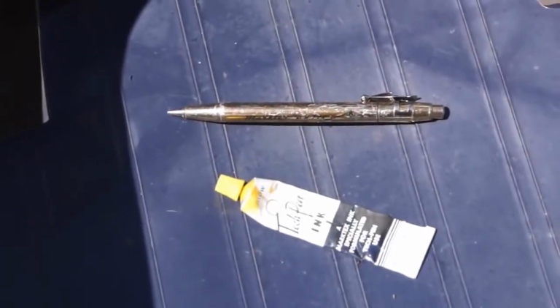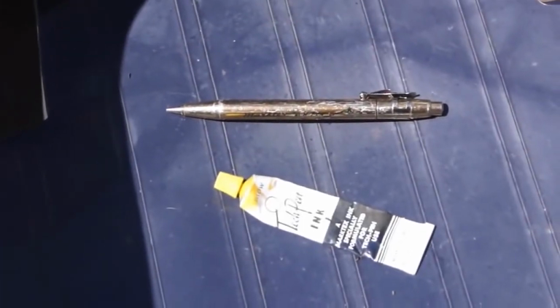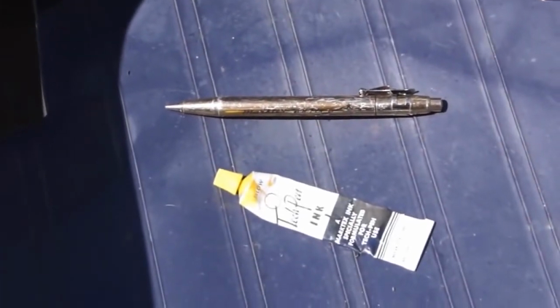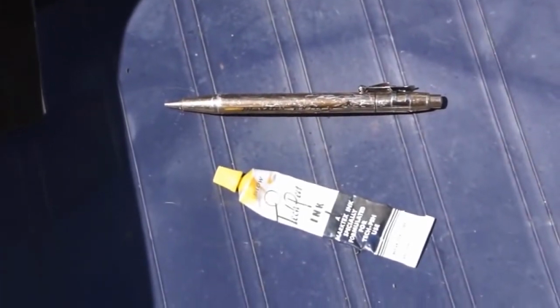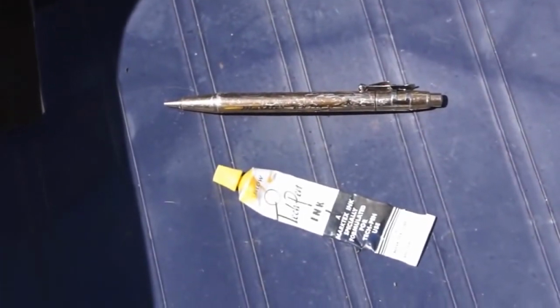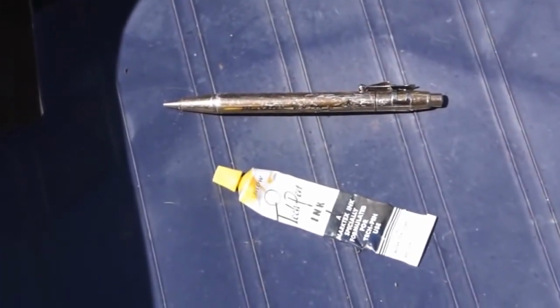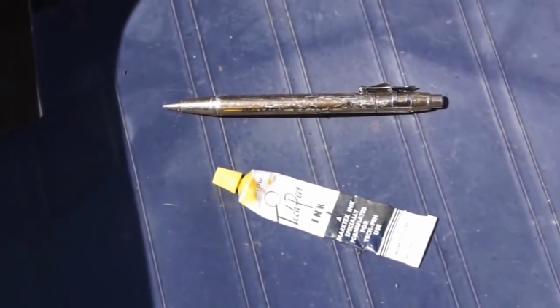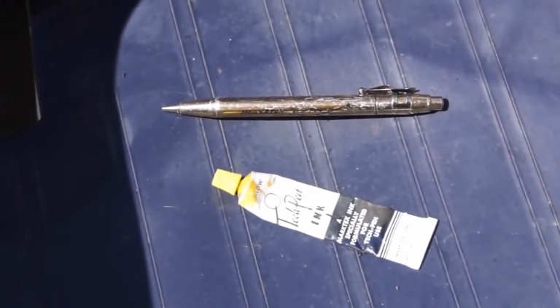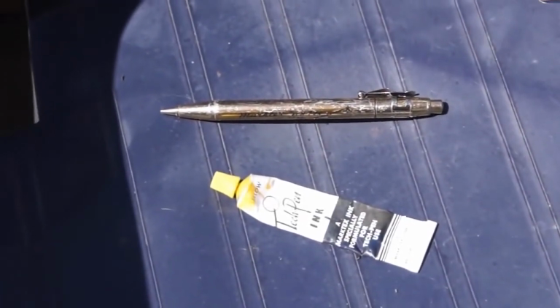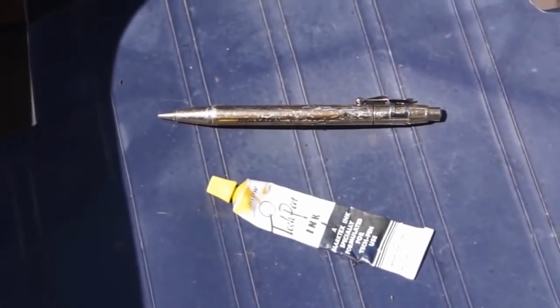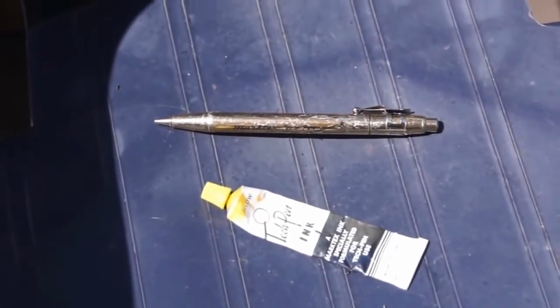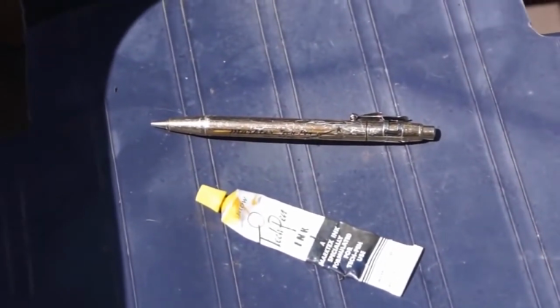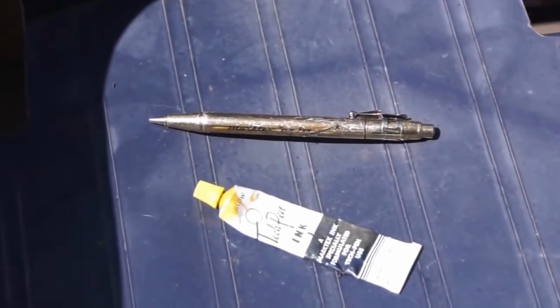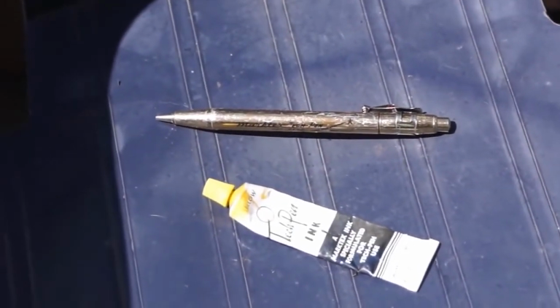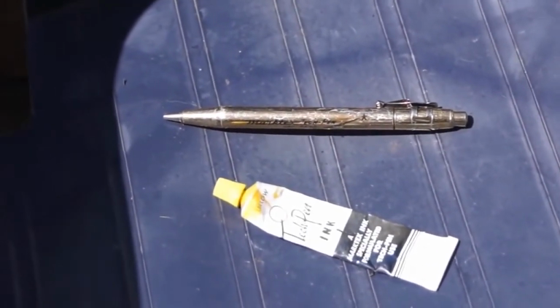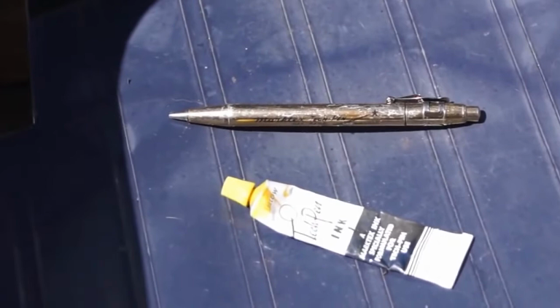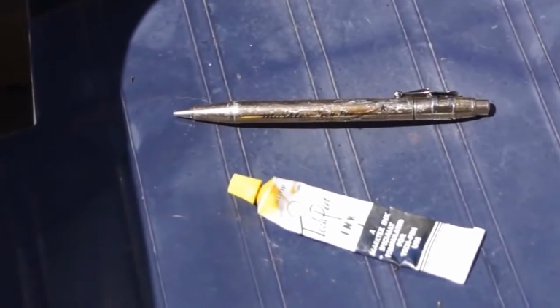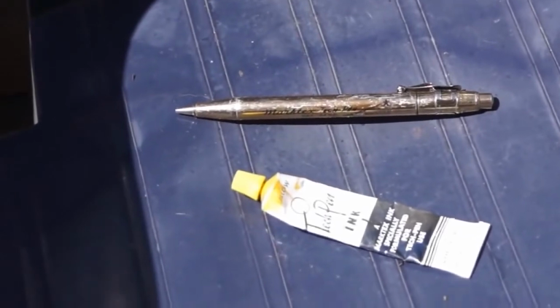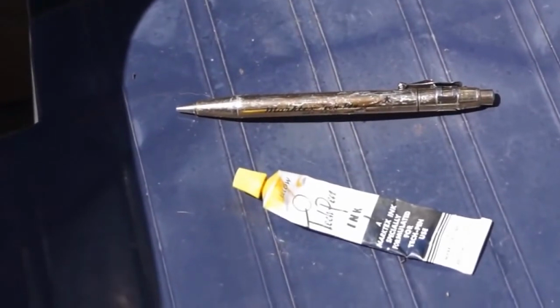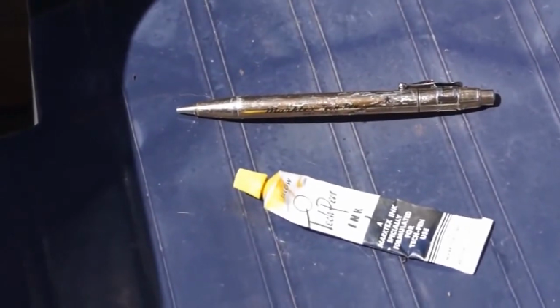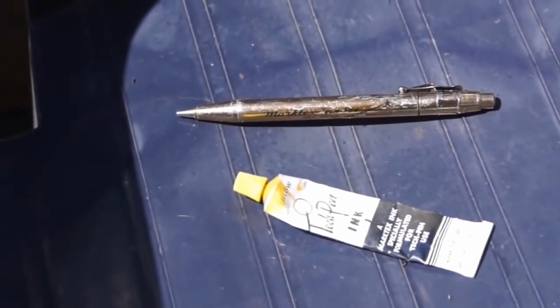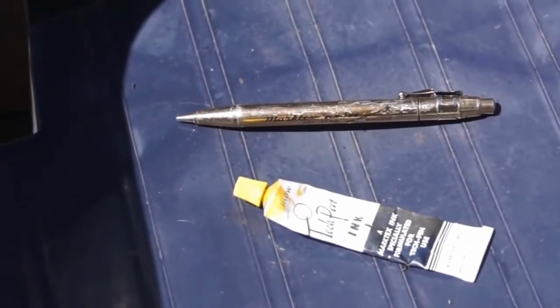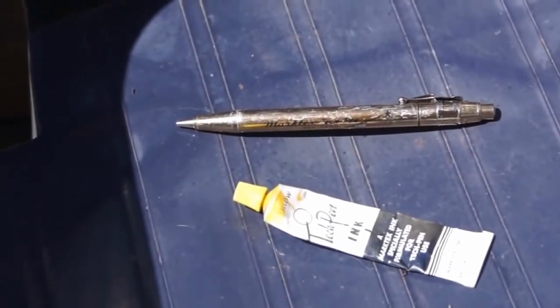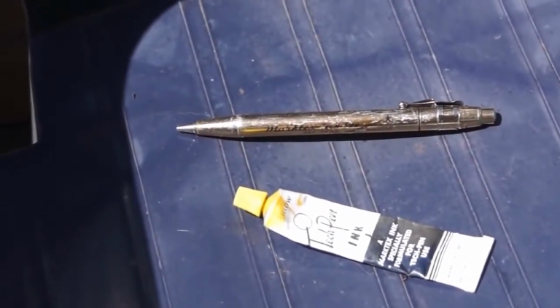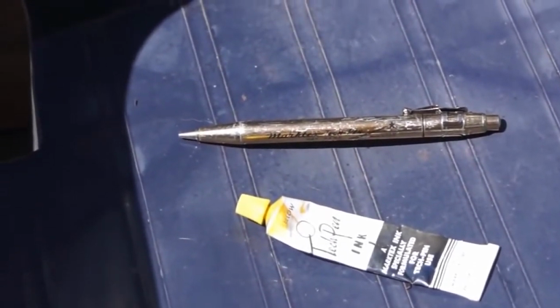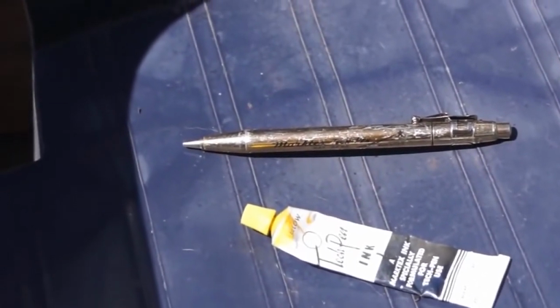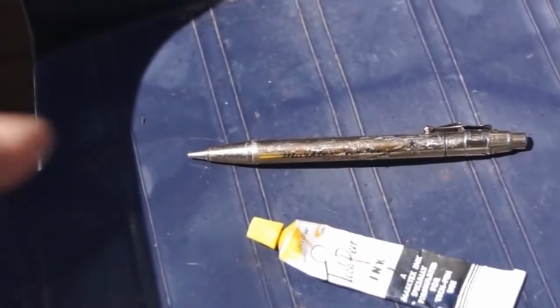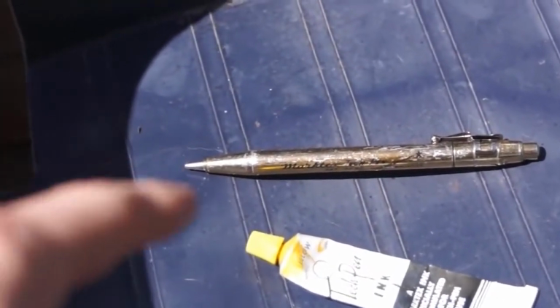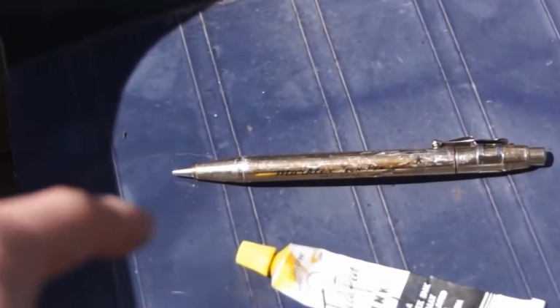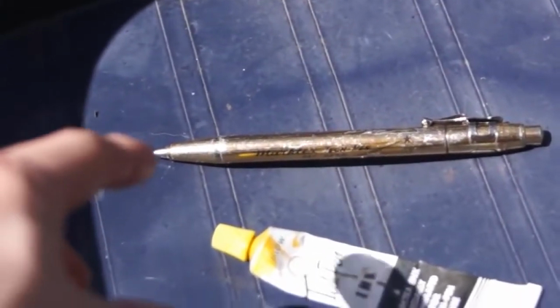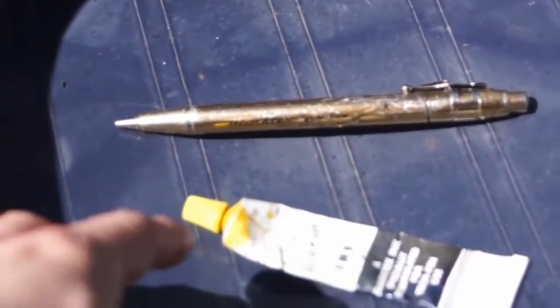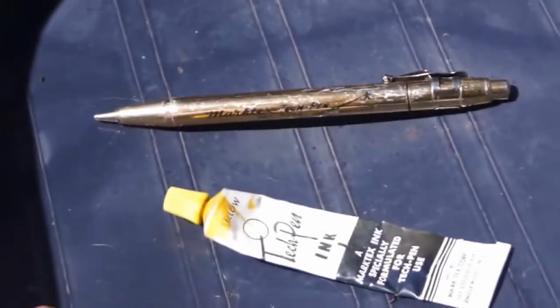Hello everyone, this is Pamperchew. Today I wanted to ask everyone if they knew a way to fix this pen.